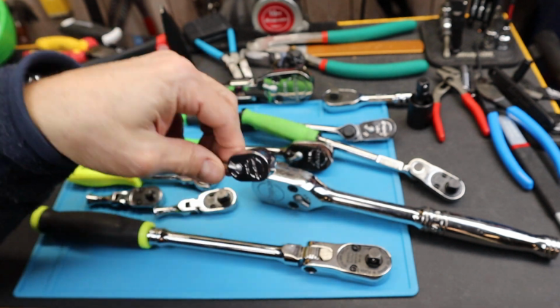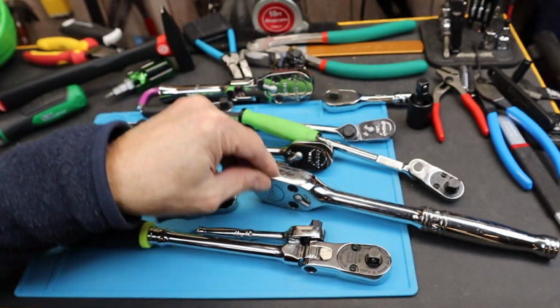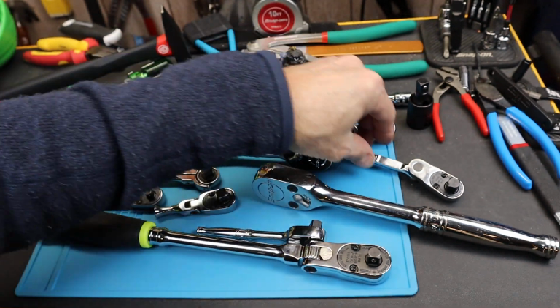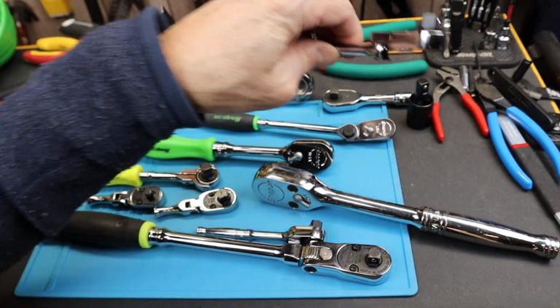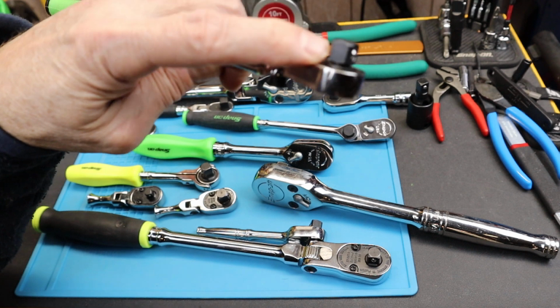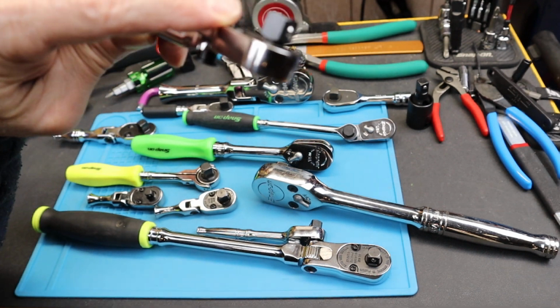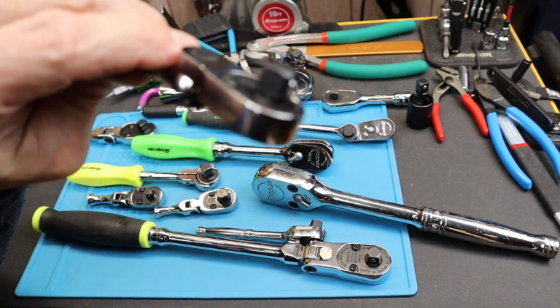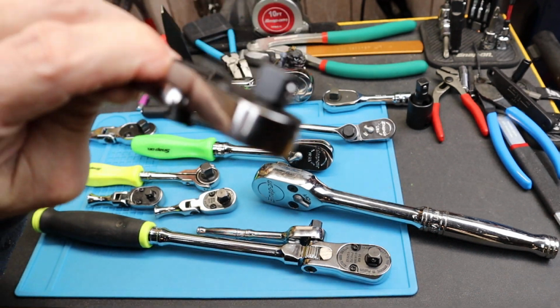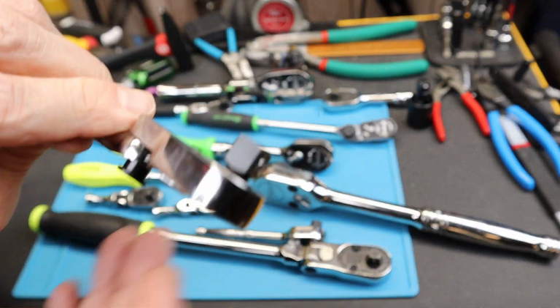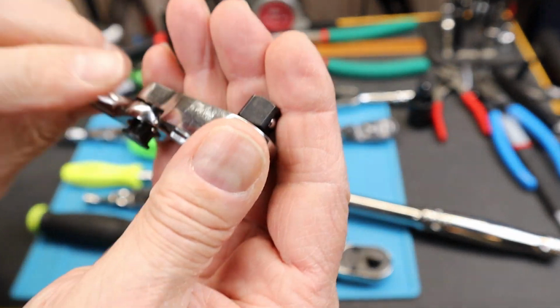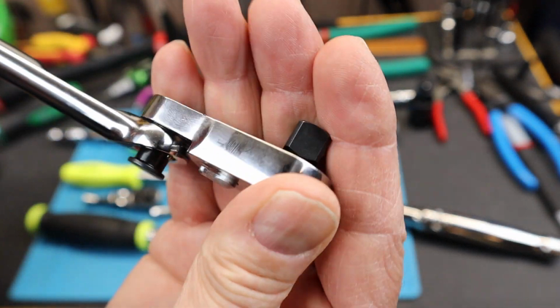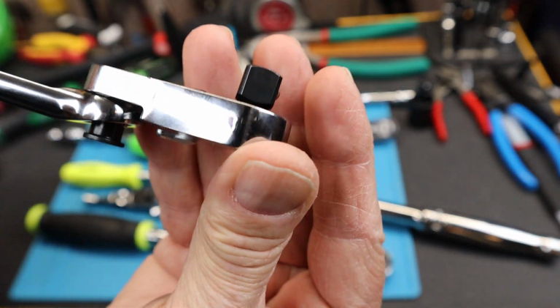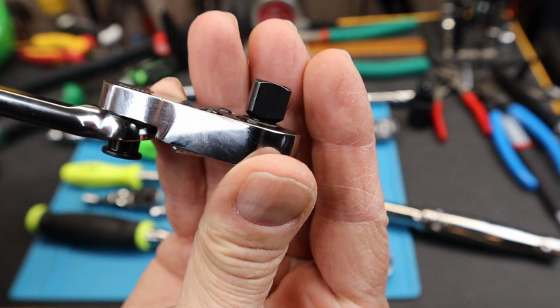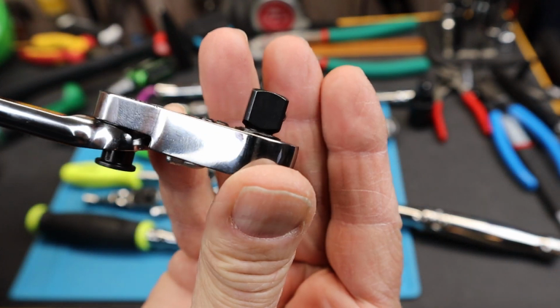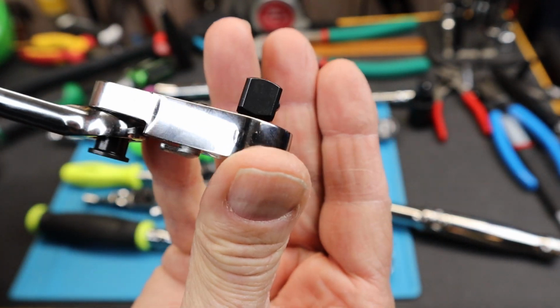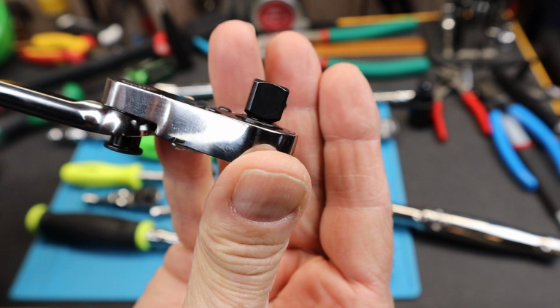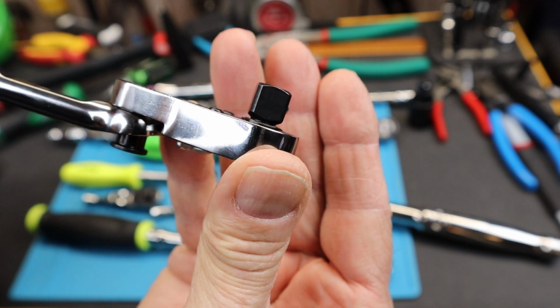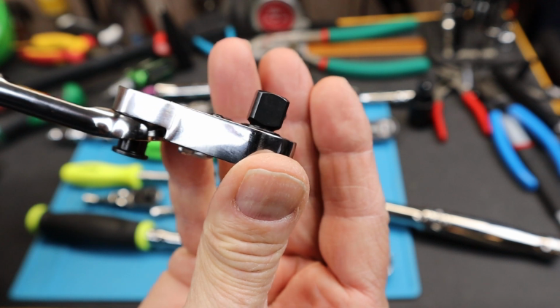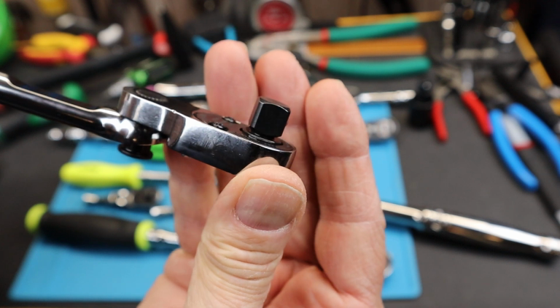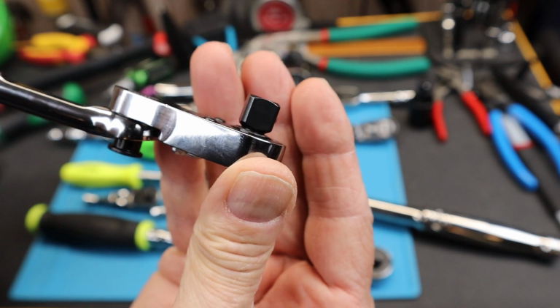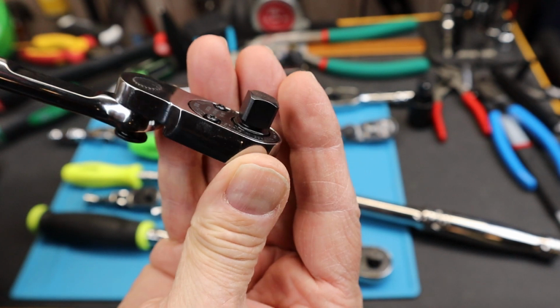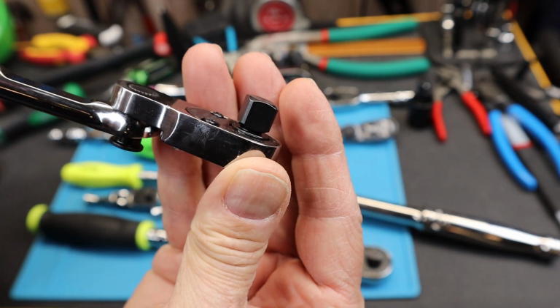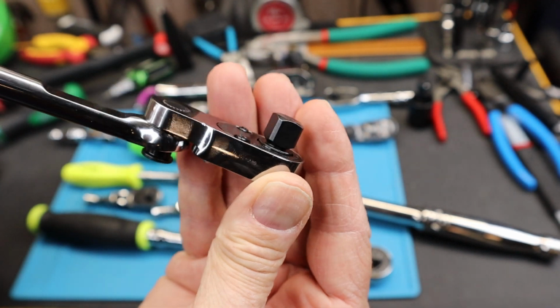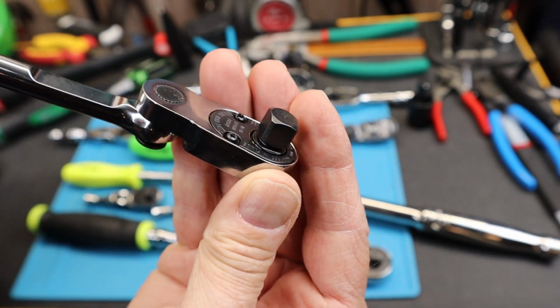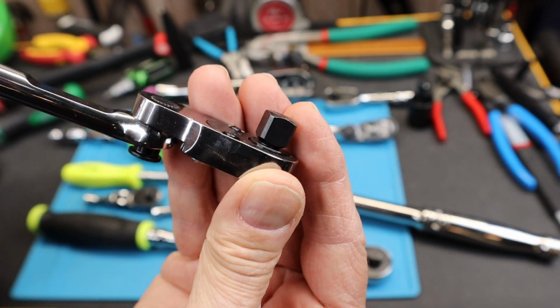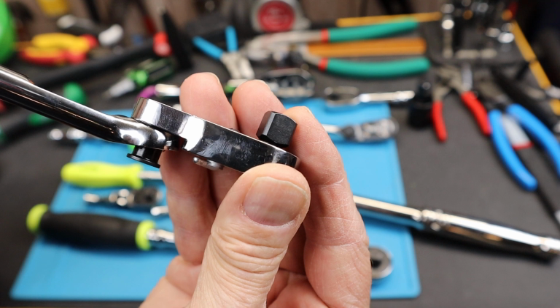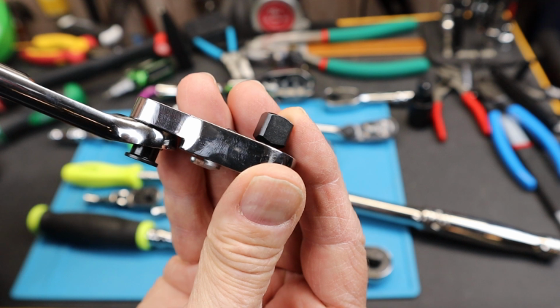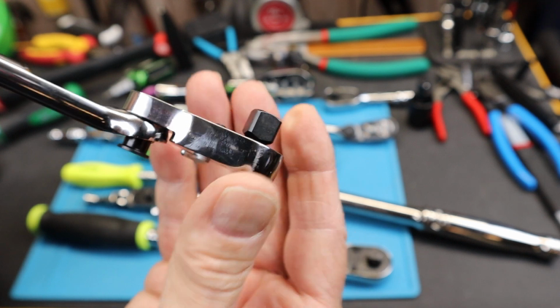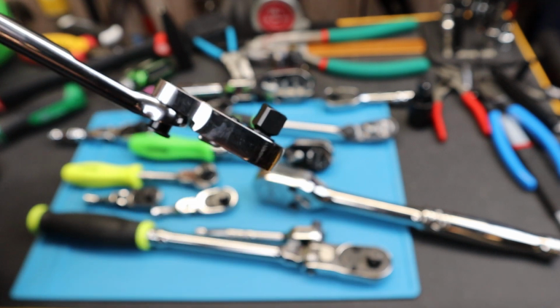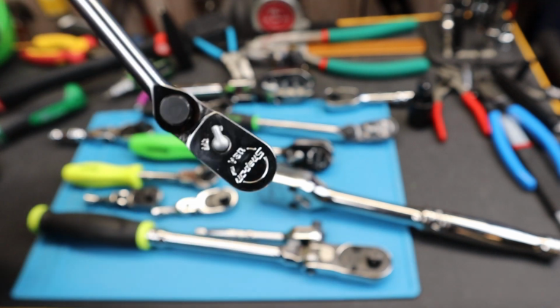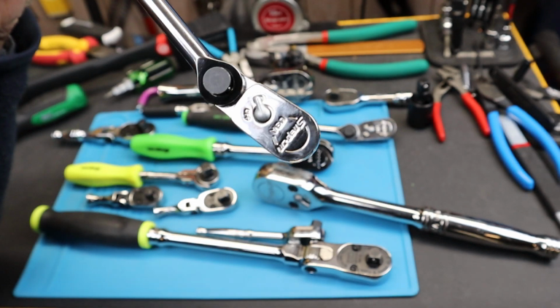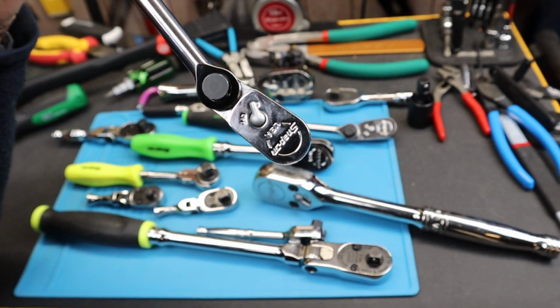Anyway, if you've got other examples where it's so clear — where you can see a definite engineered failure point, deliberate, on one of these kinds of hand tools — let me know. And with that, Doc out.